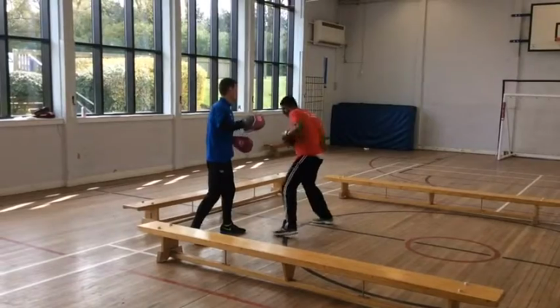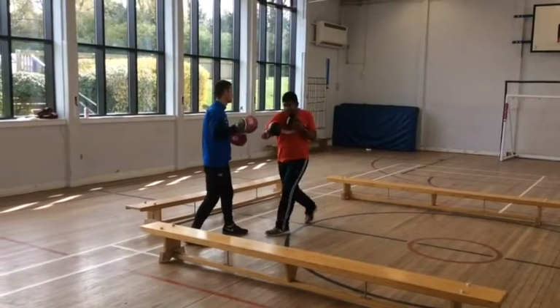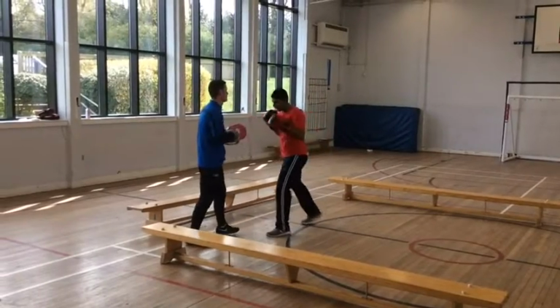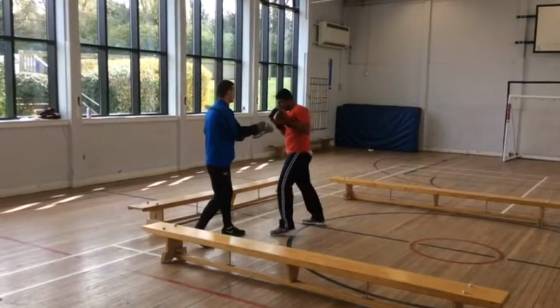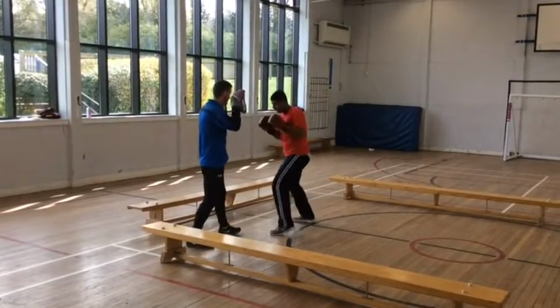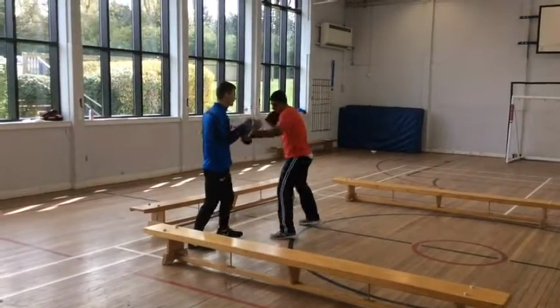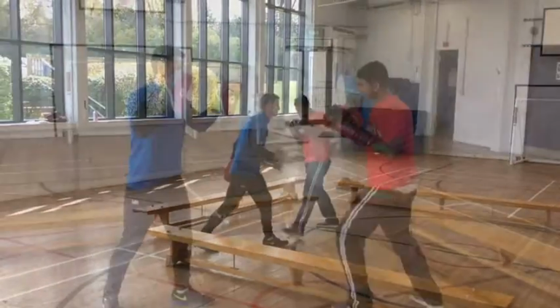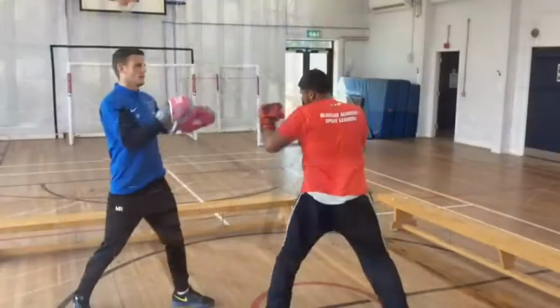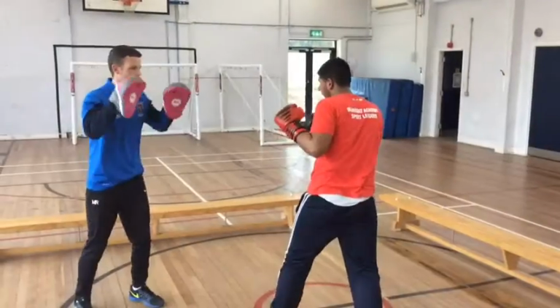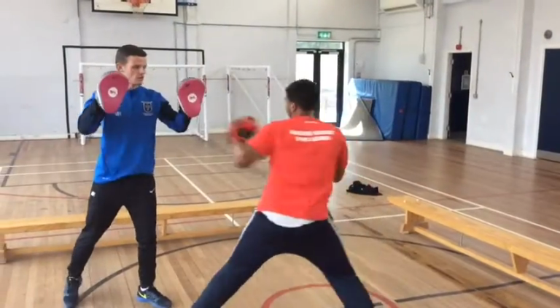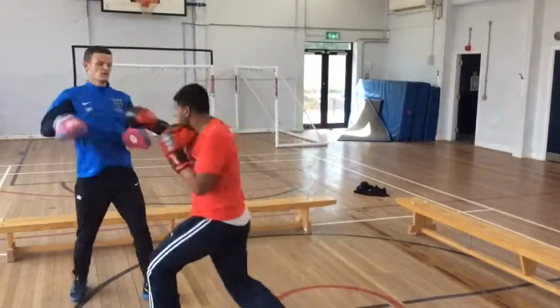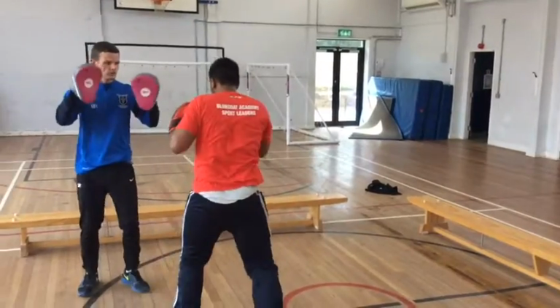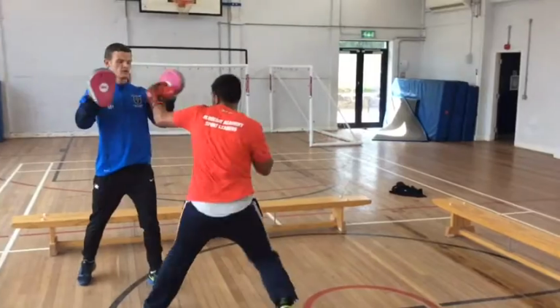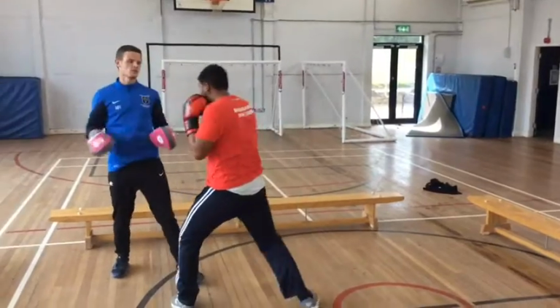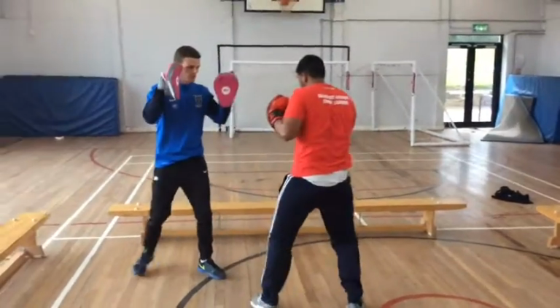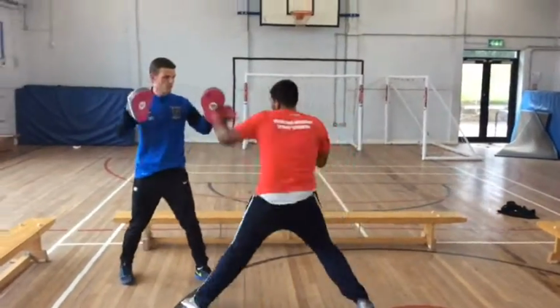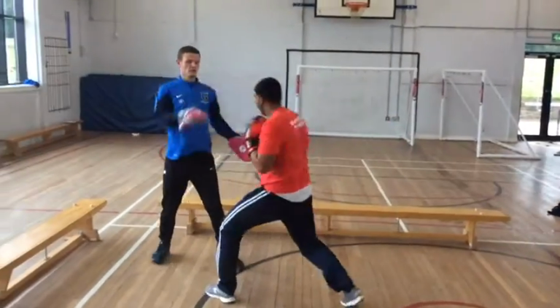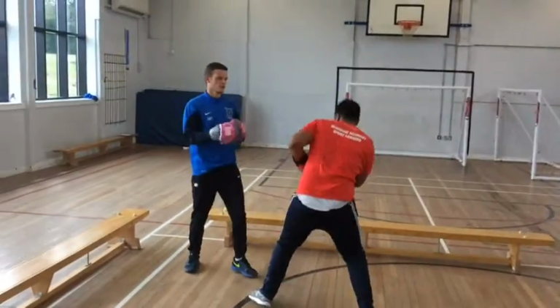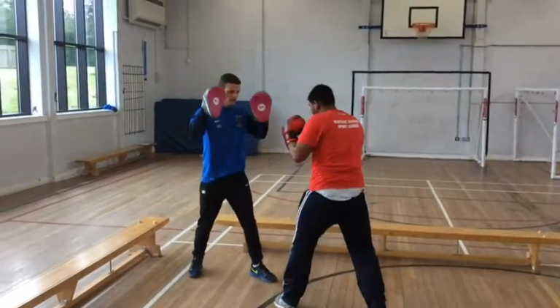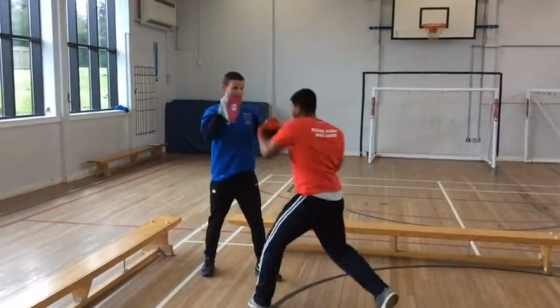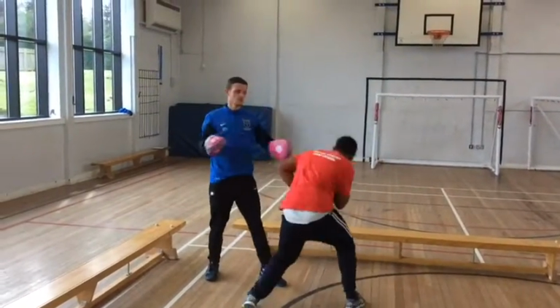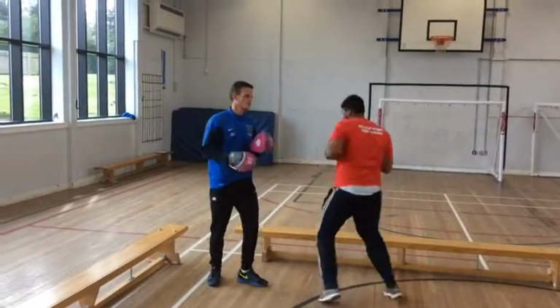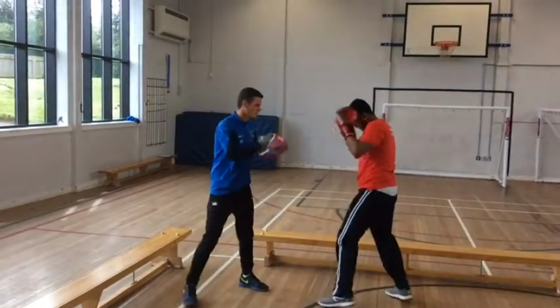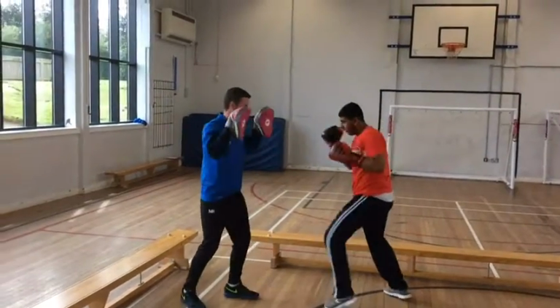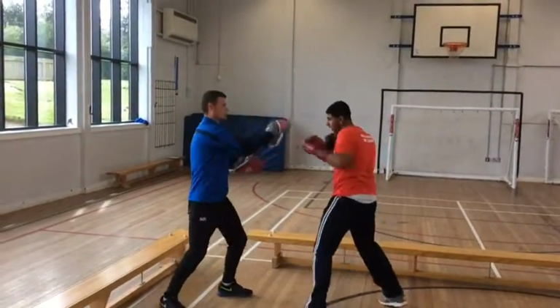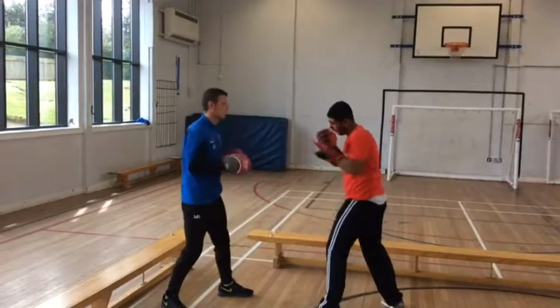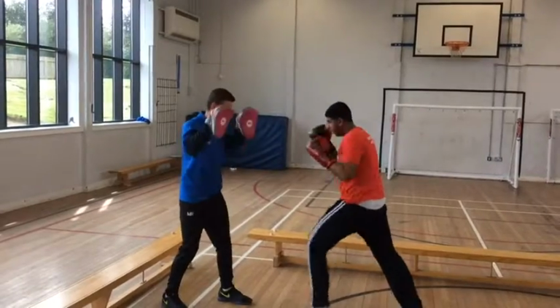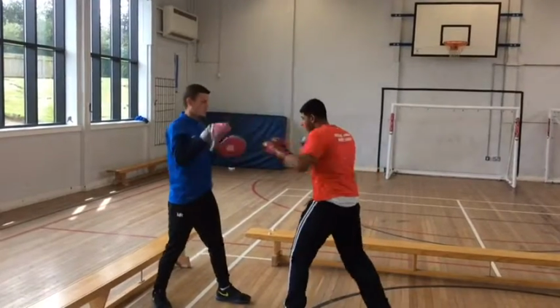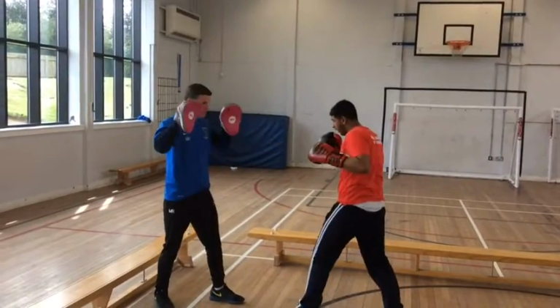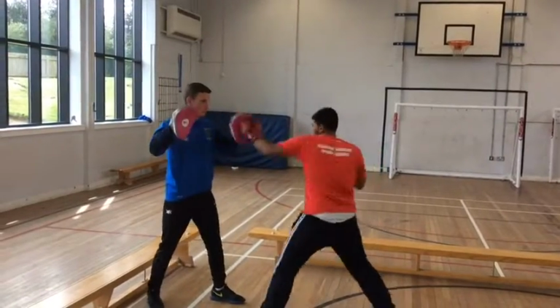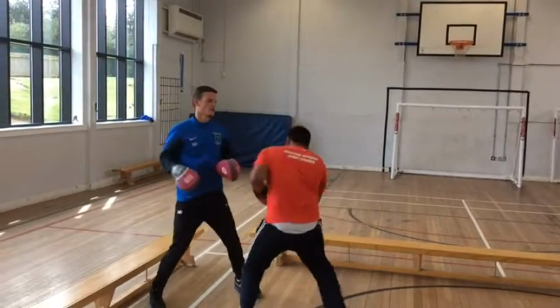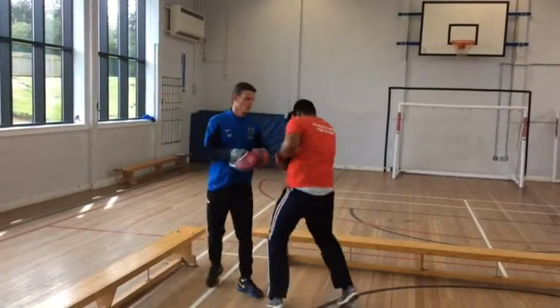I need to make sure I'm twisting my body both ways for the hooks, always on my toes moving in and out. One-two and hands back up — as soon as I throw my jab my left hand comes back up, then my right hand, and I'm slipping as I move away so I don't get caught.